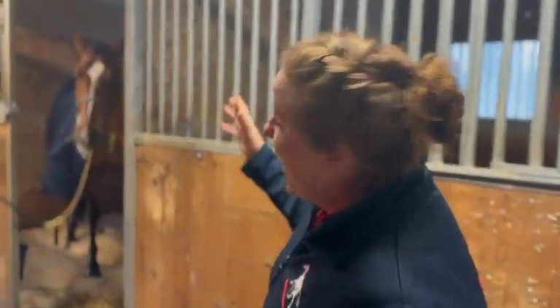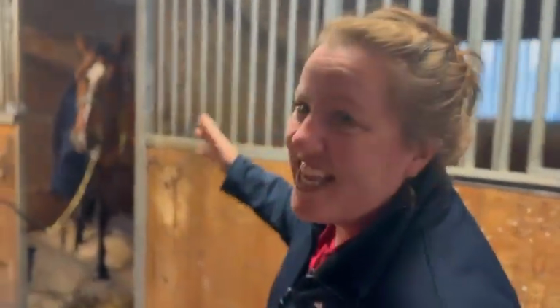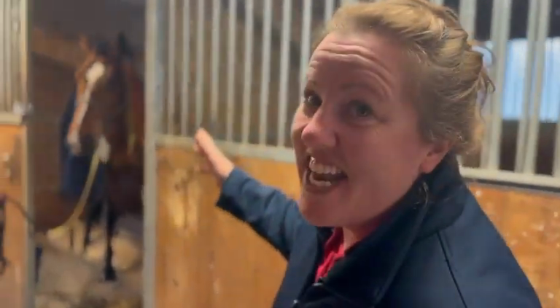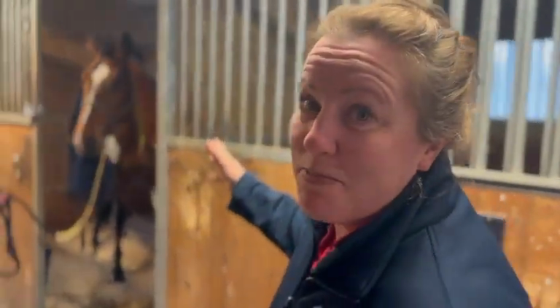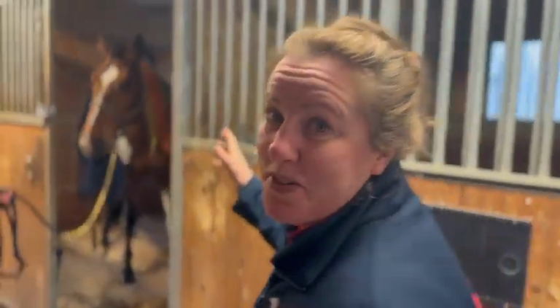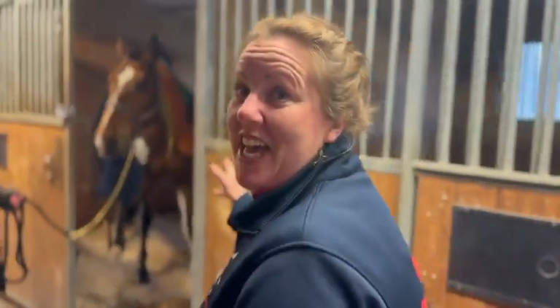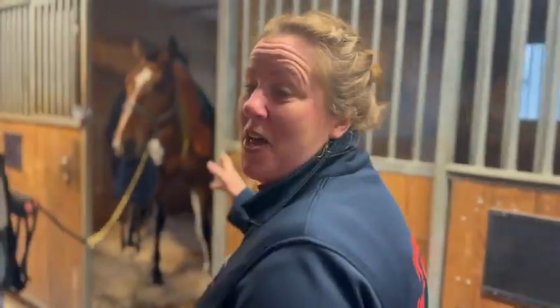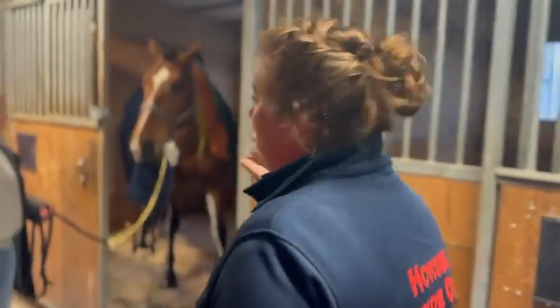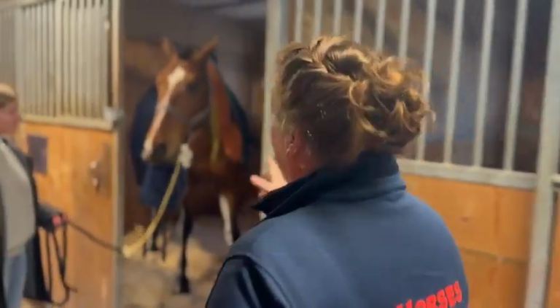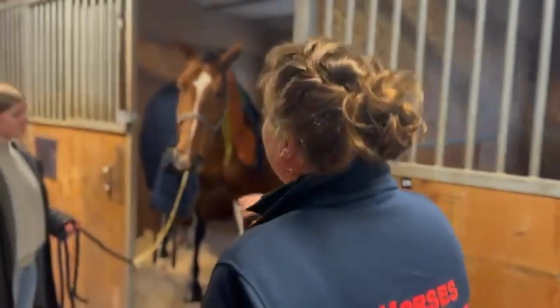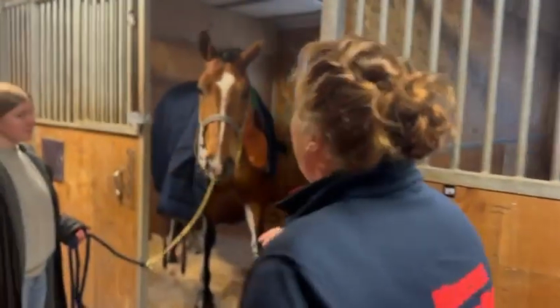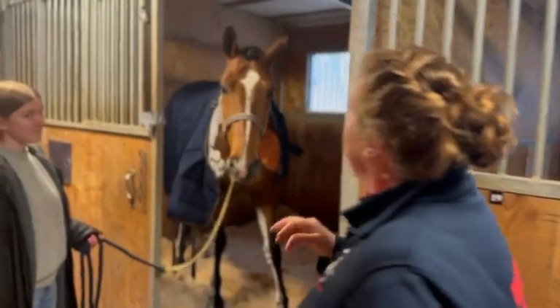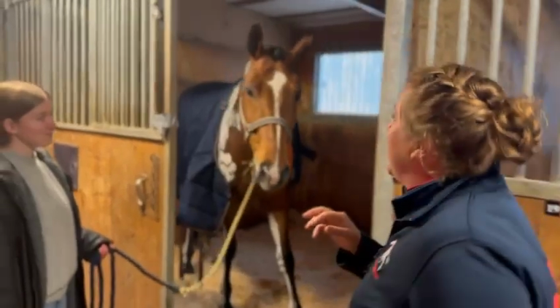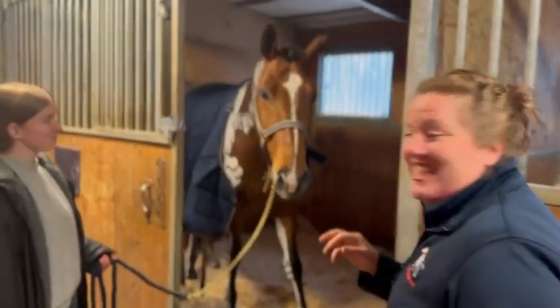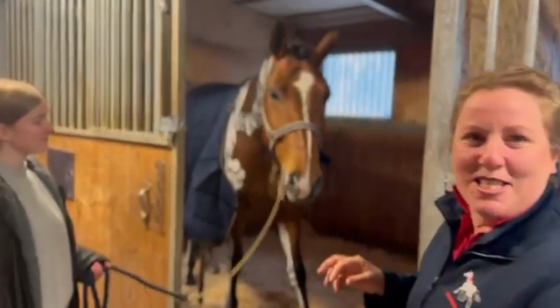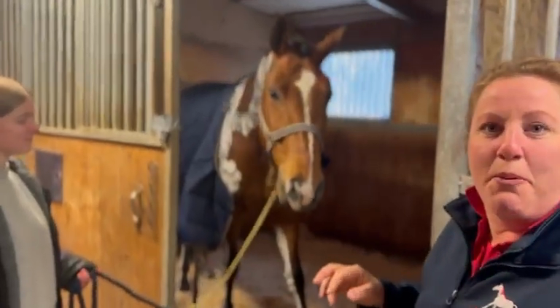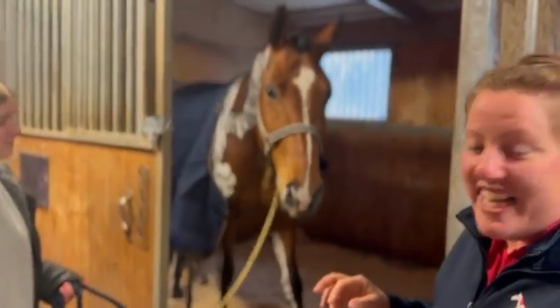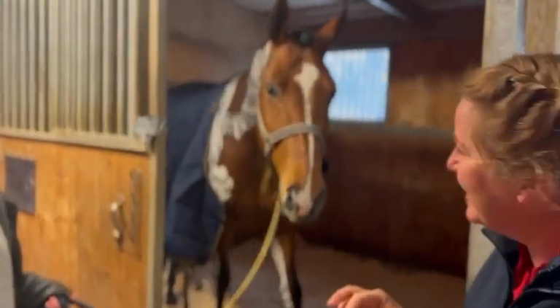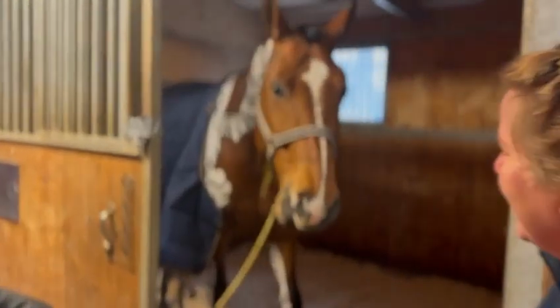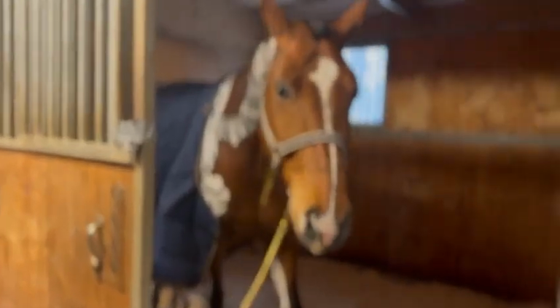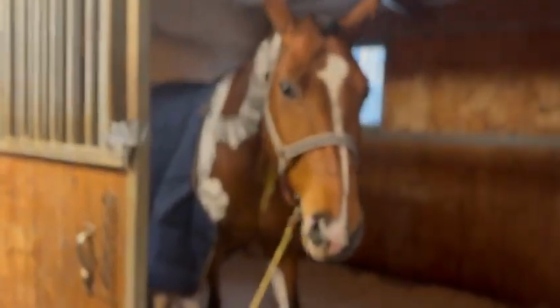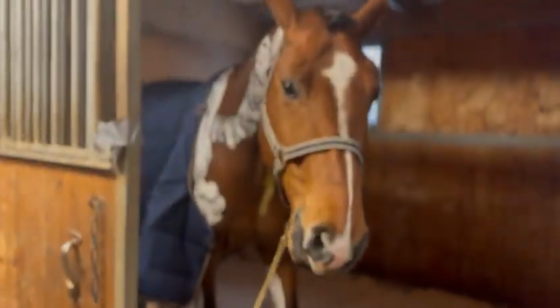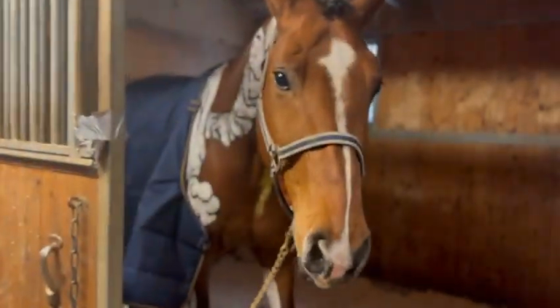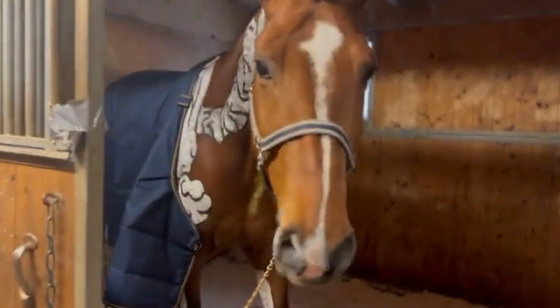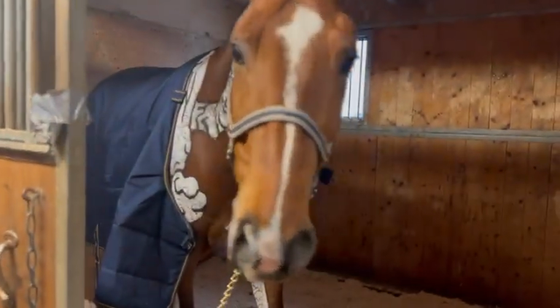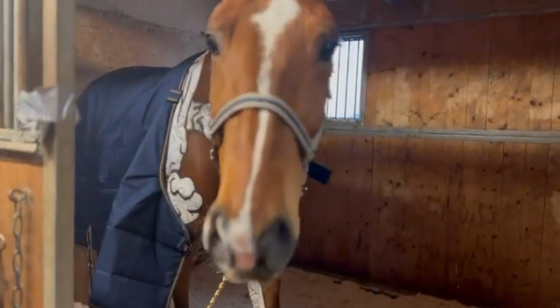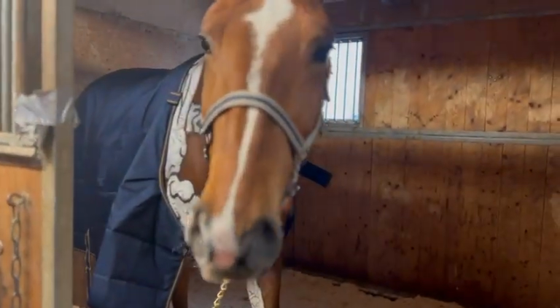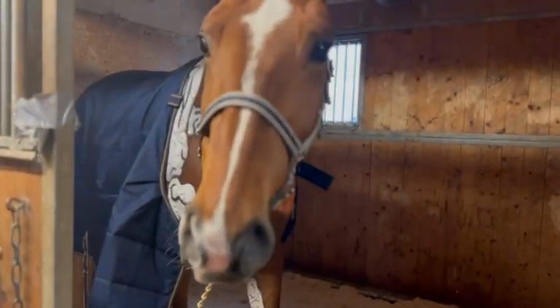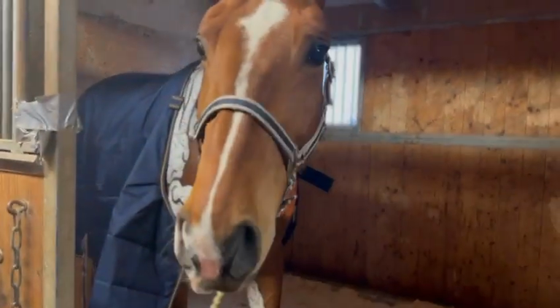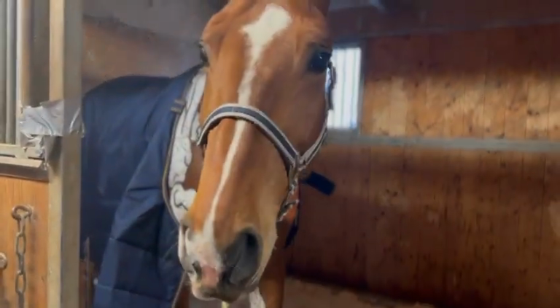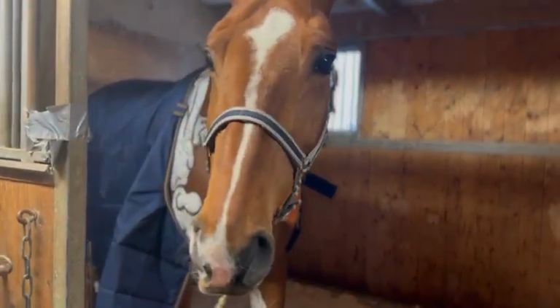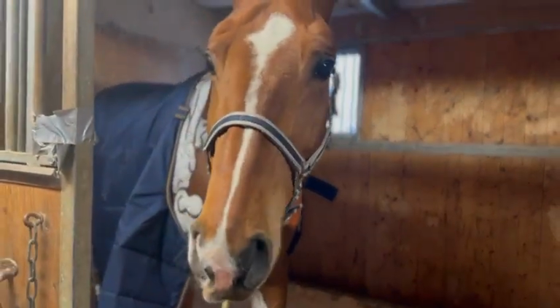And in the next box here we have Bonnix. Bonnix is a show jumping superstar and he has his skeleton and muscles painted on too.